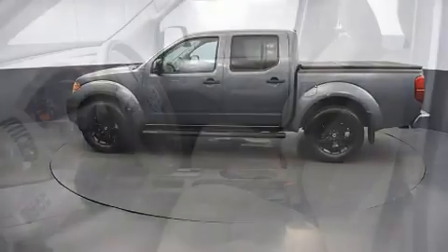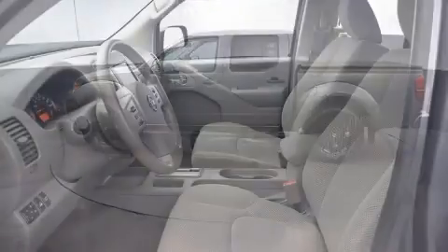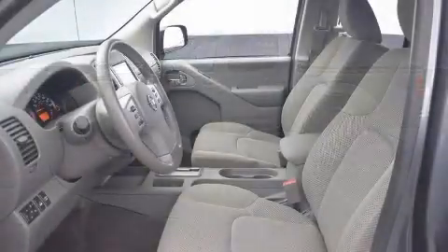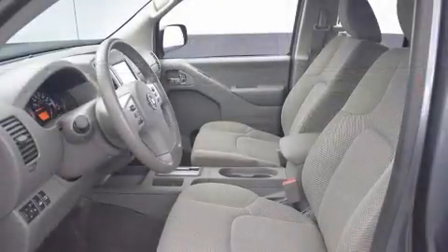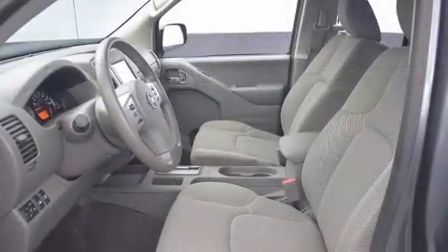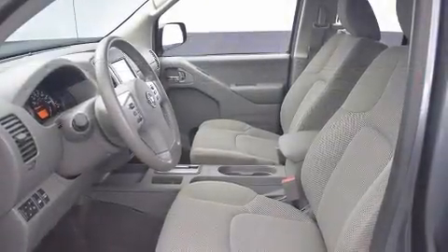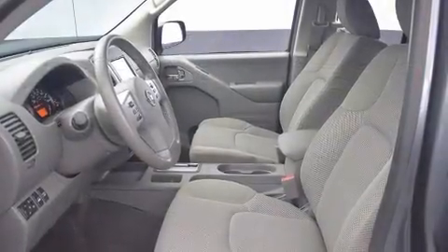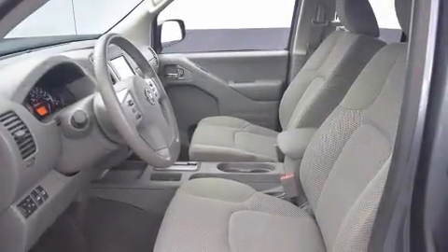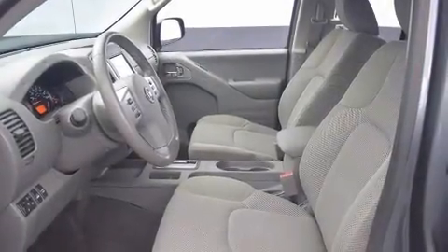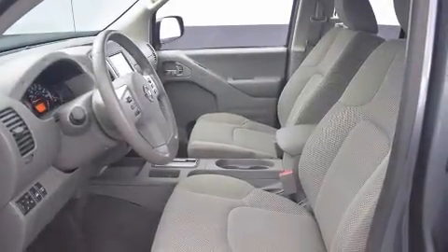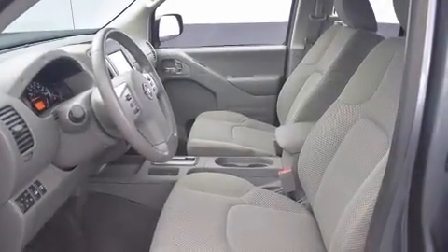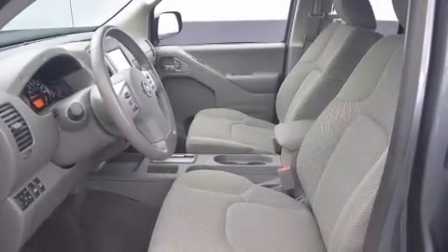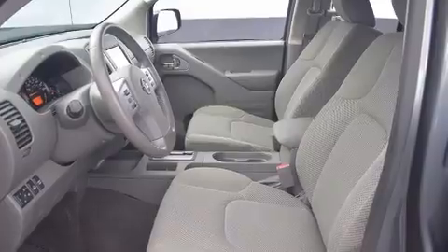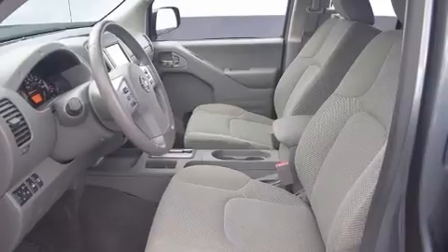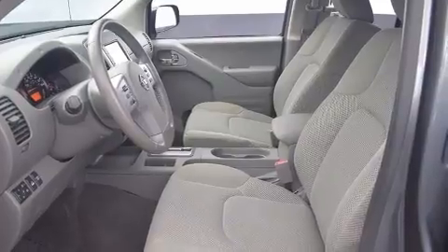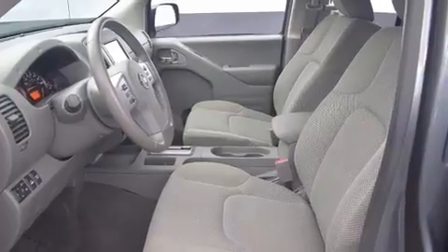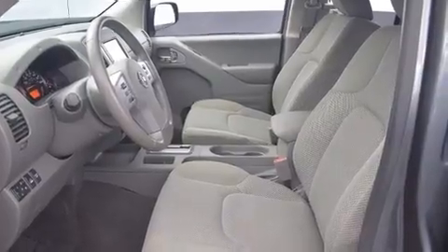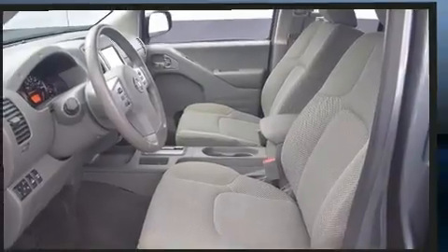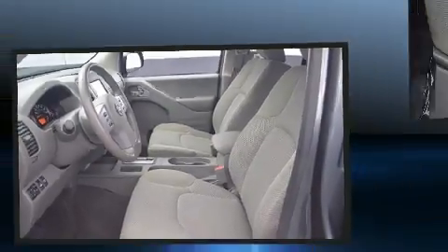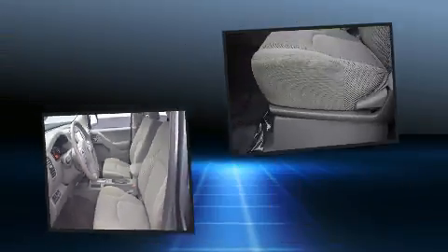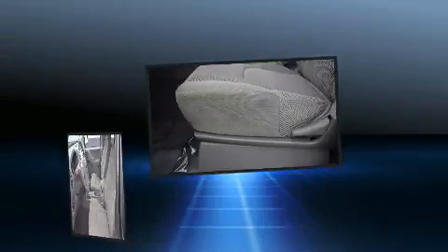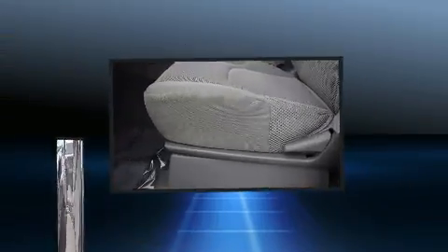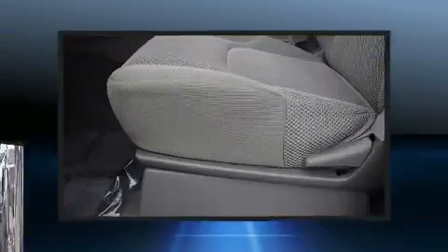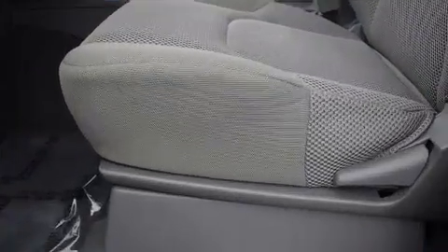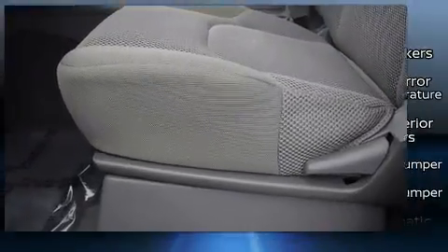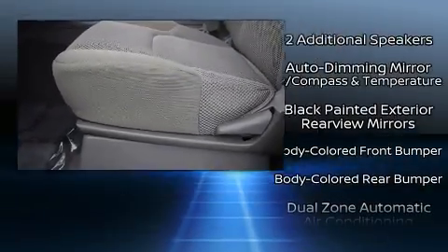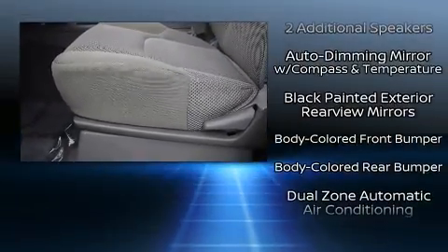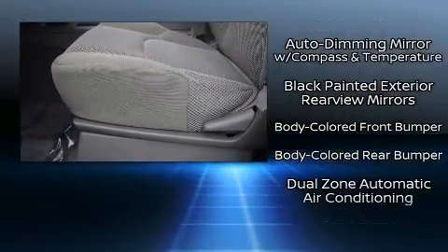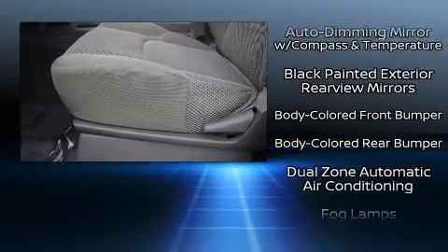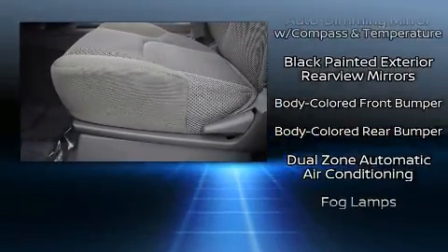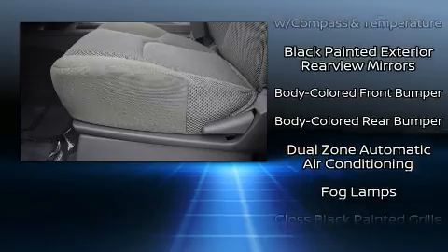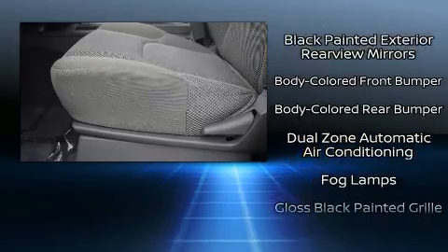Audio features include an AM-FM radio, steering wheel mounted audio controls, and eight speakers, enhancing the audio experience throughout the interior.